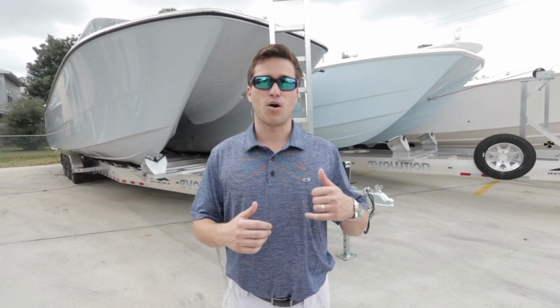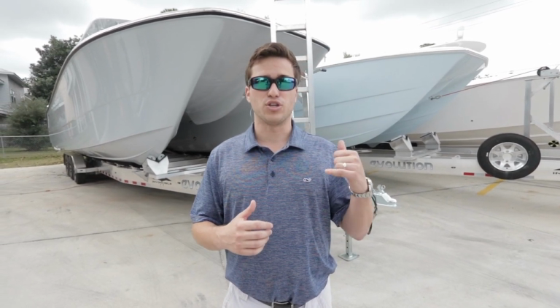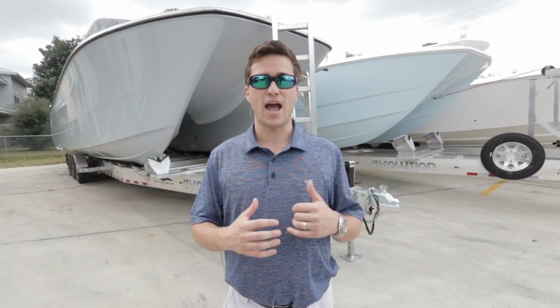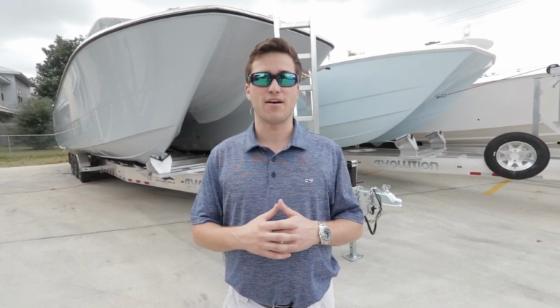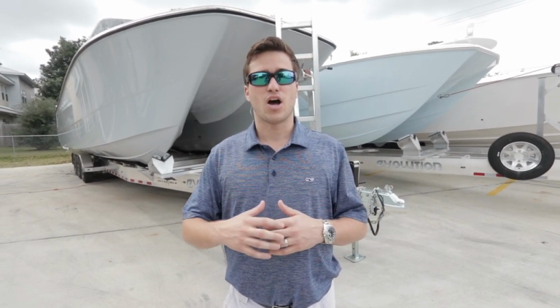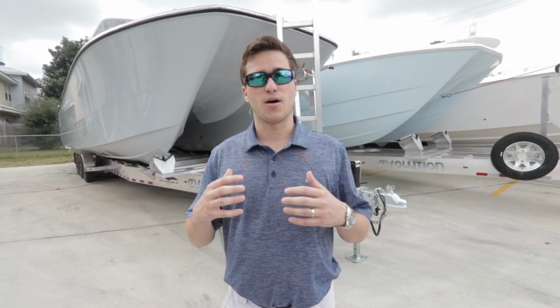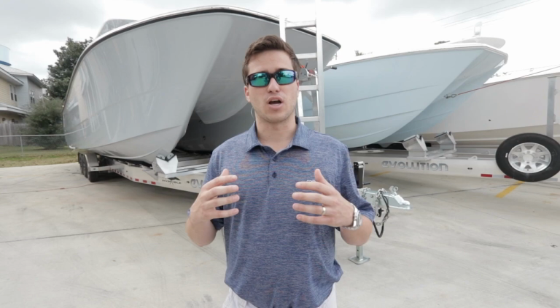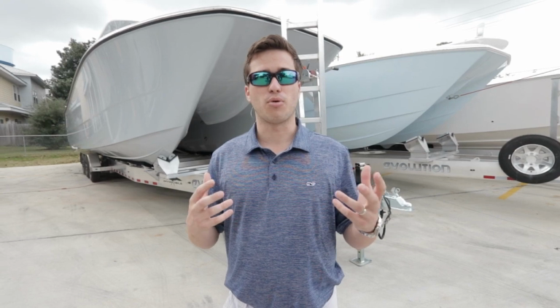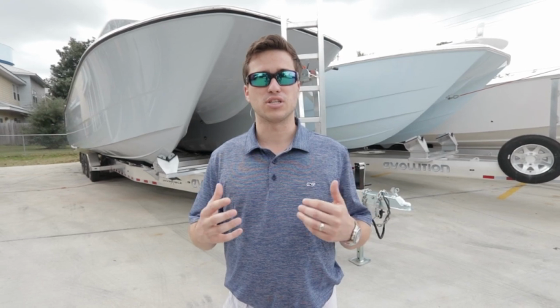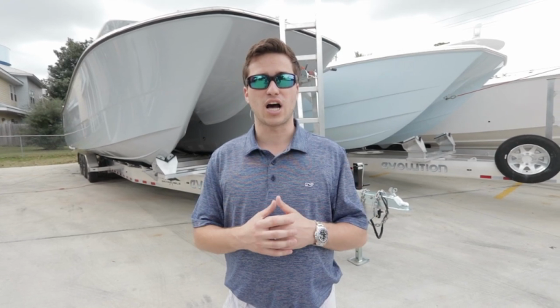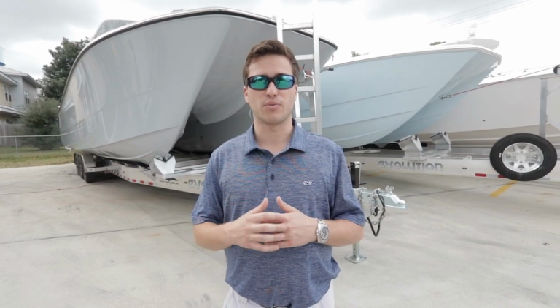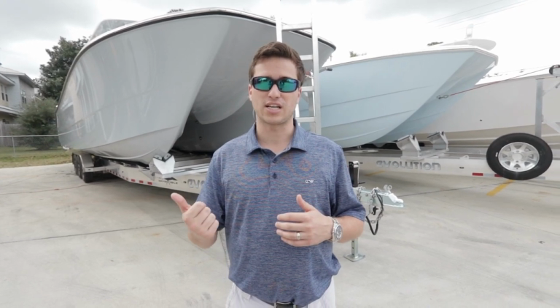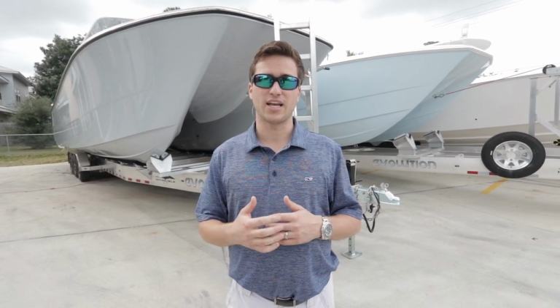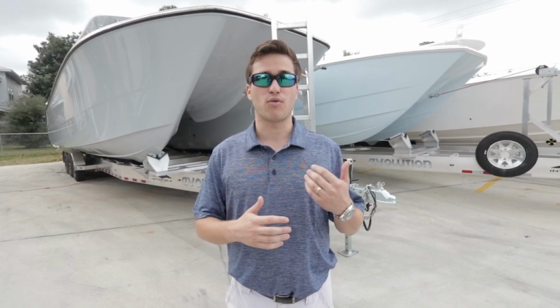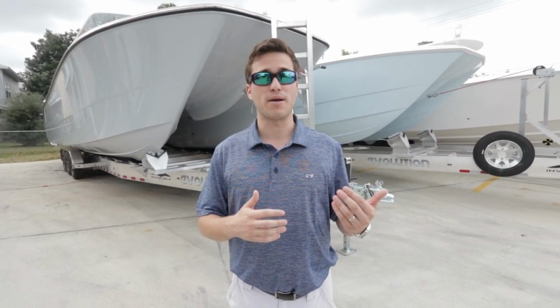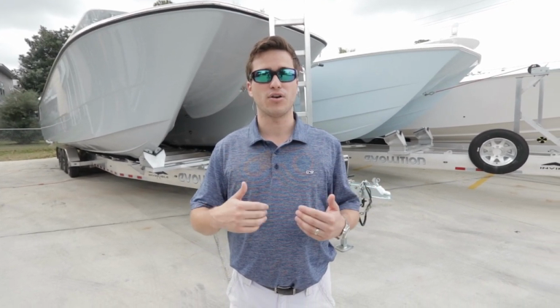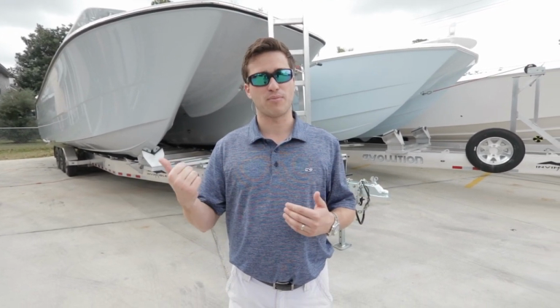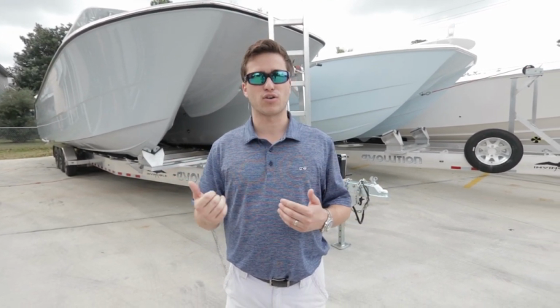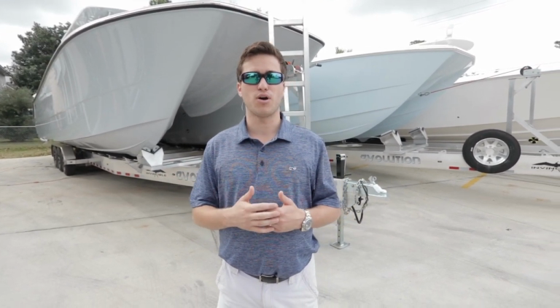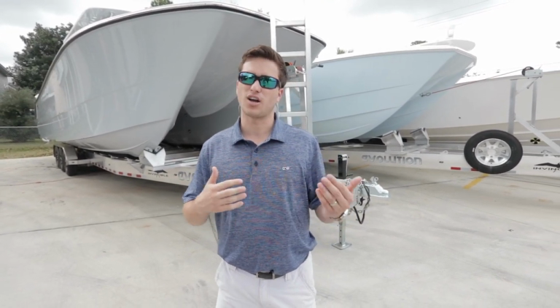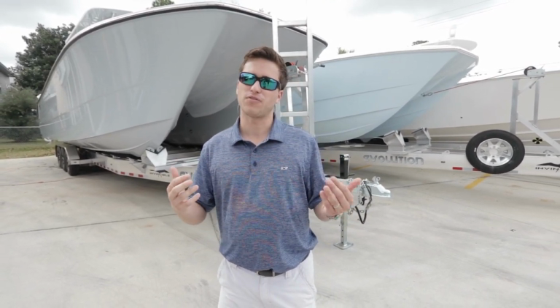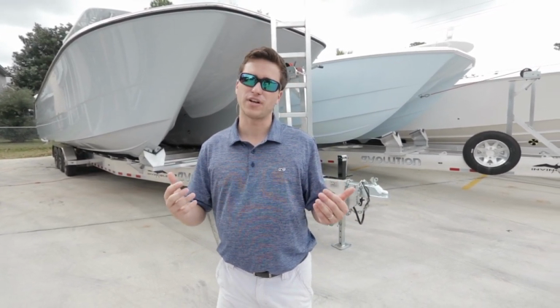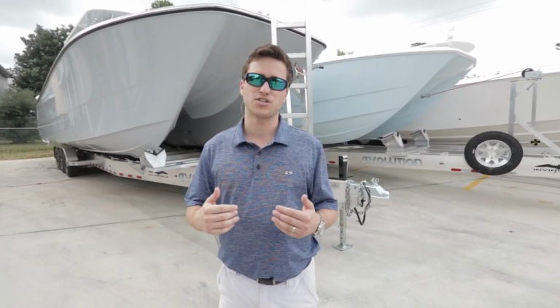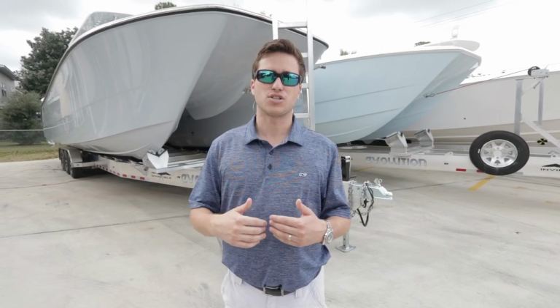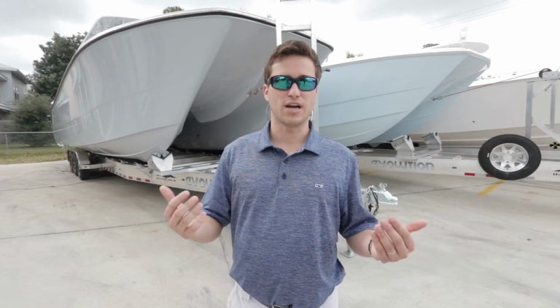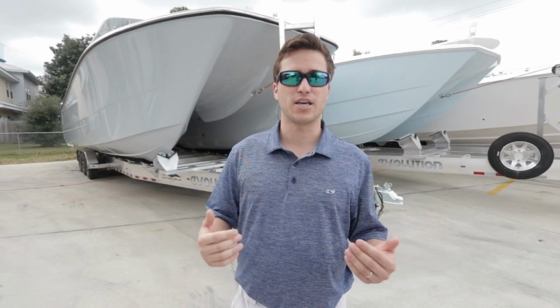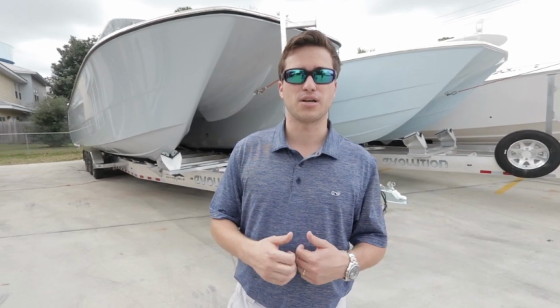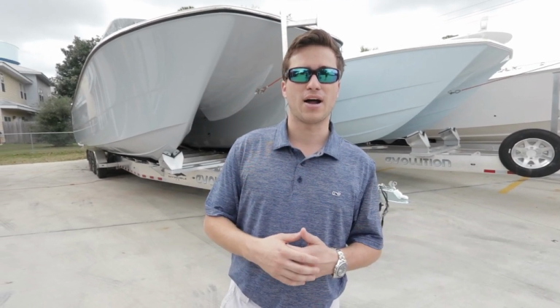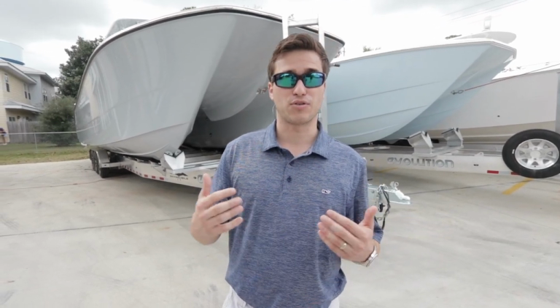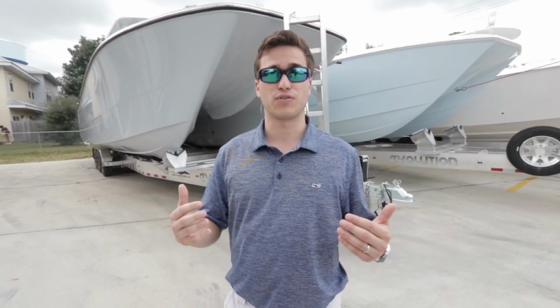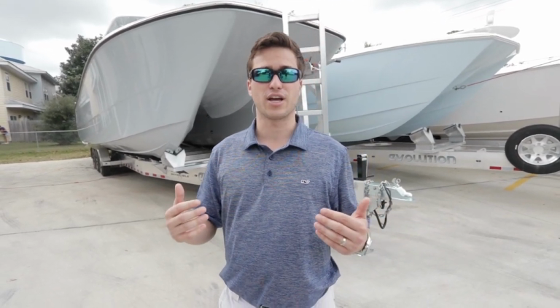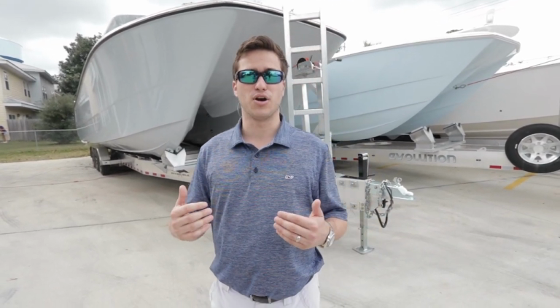We do have a couple boats in stock that we just got in. We have a white boat and a gray boat with a couple different features, so definitely keep us in mind if you're looking for your next boat.